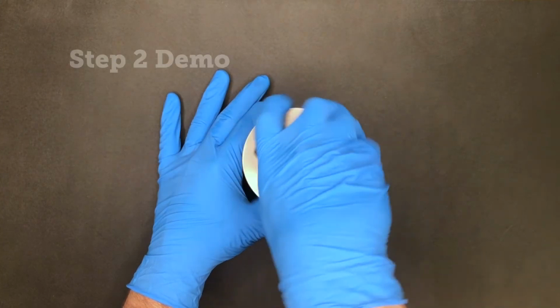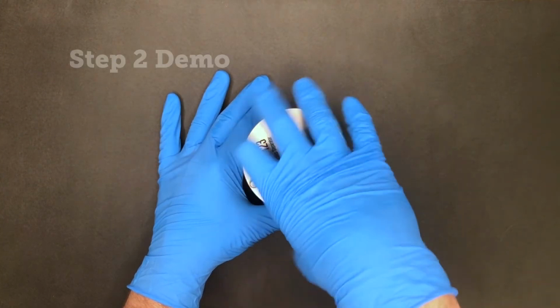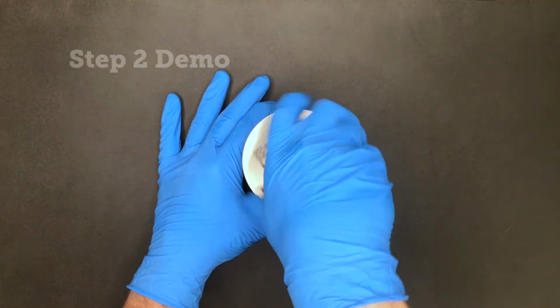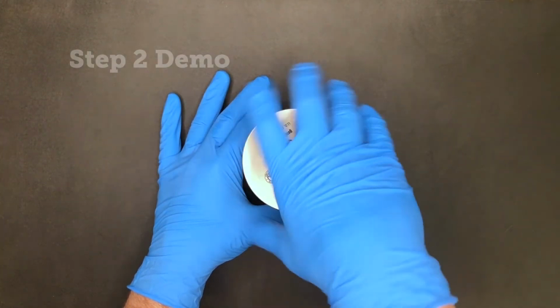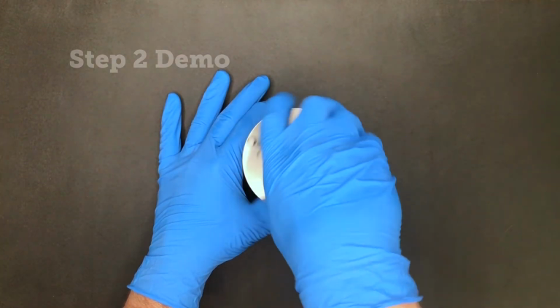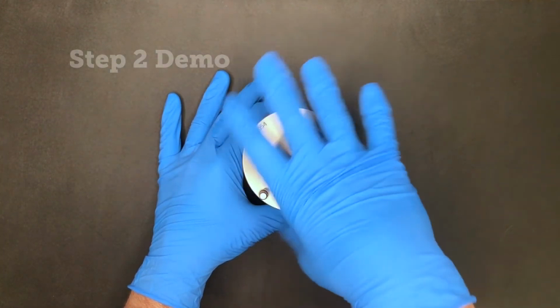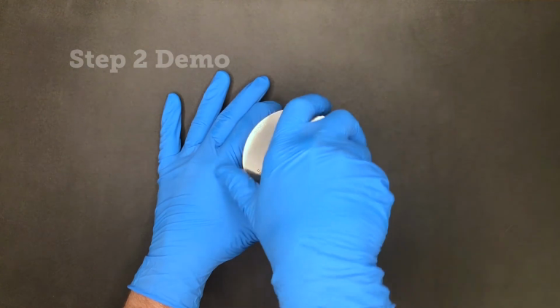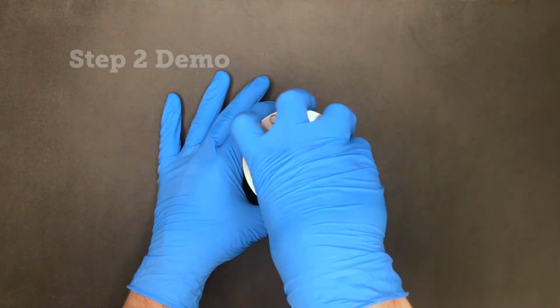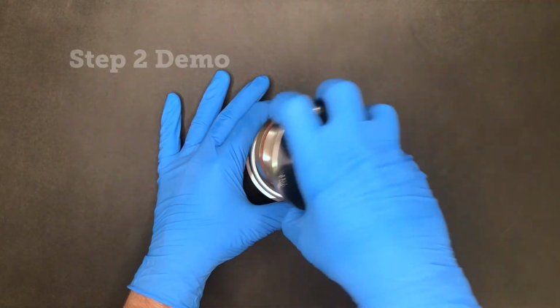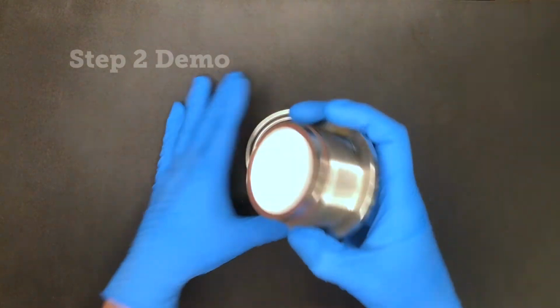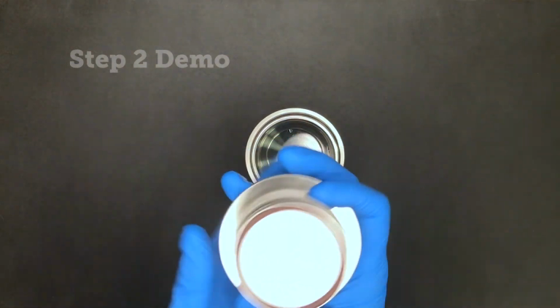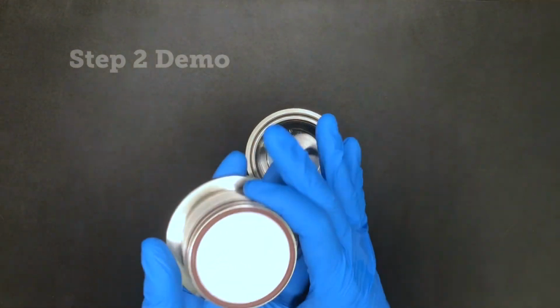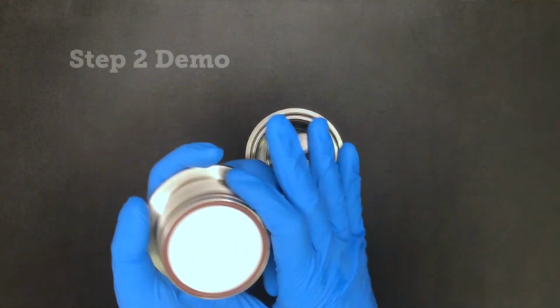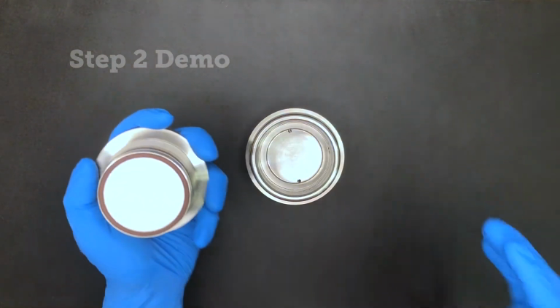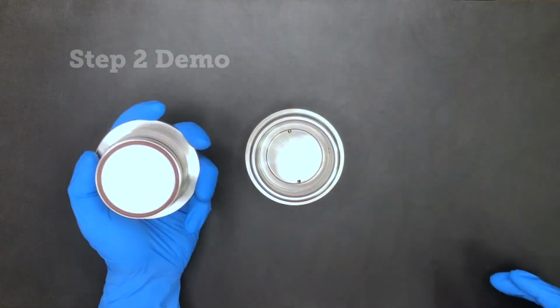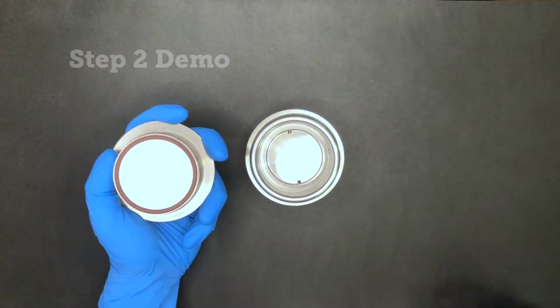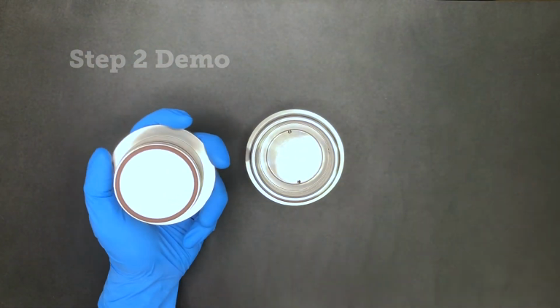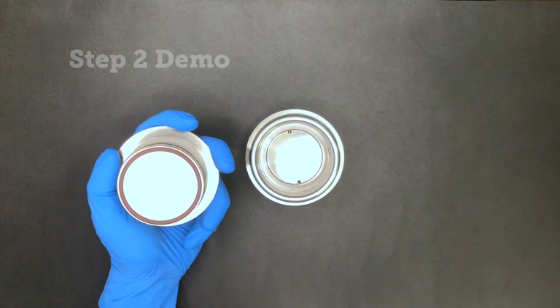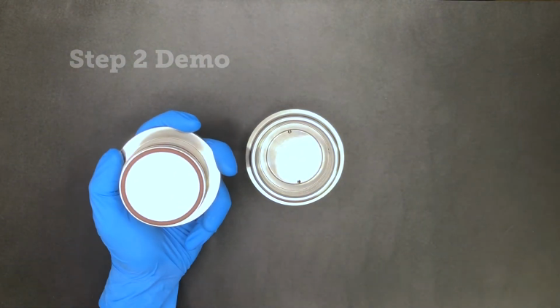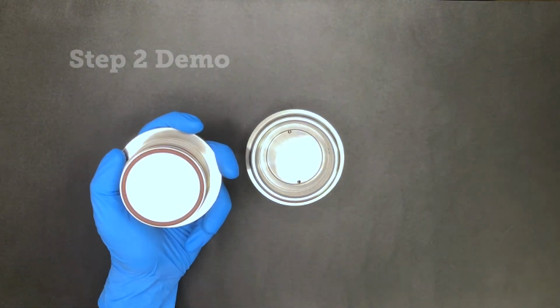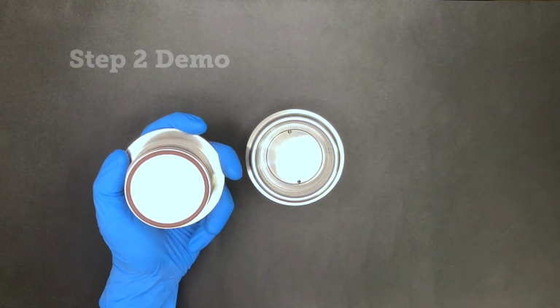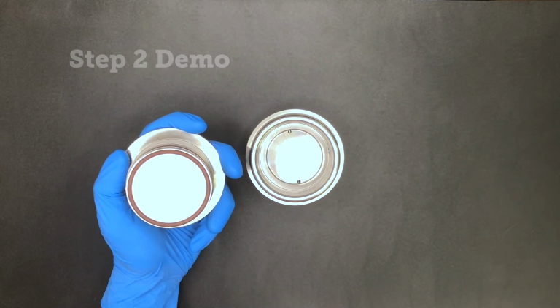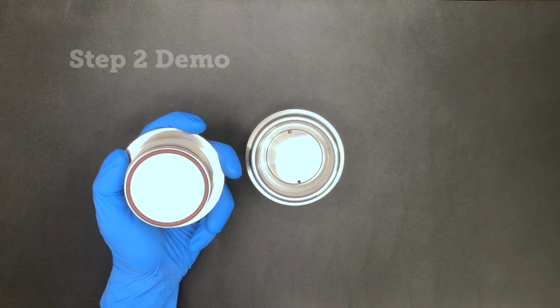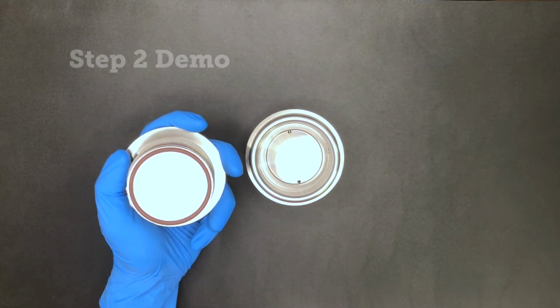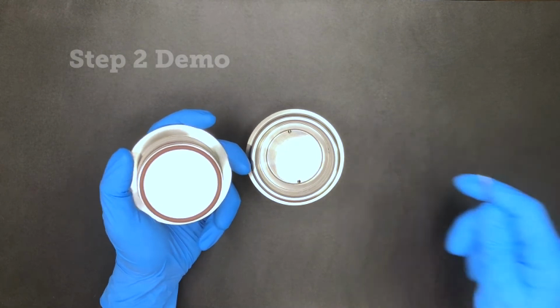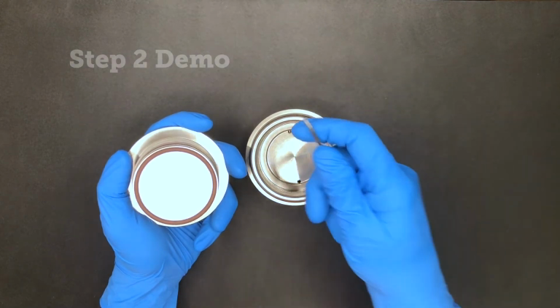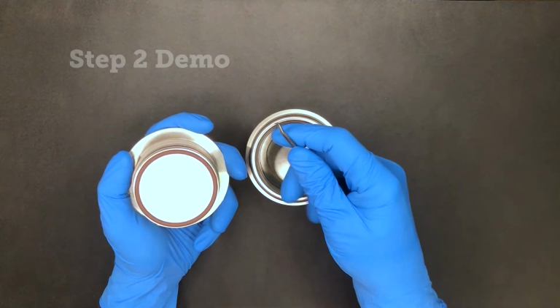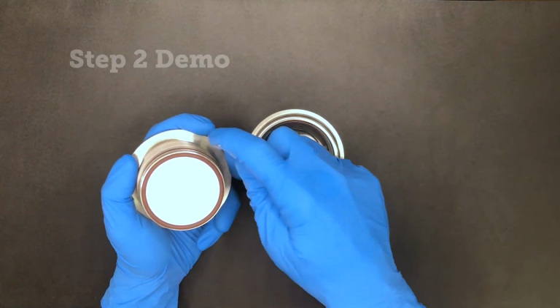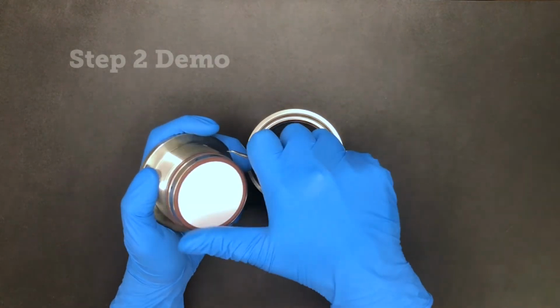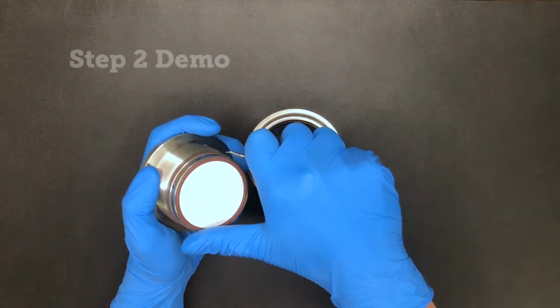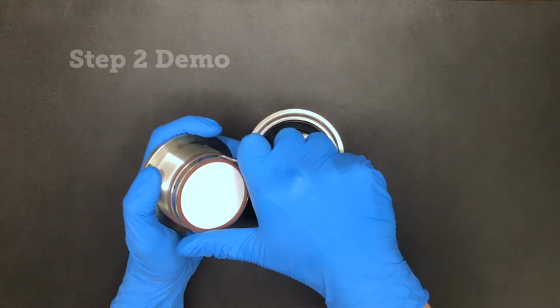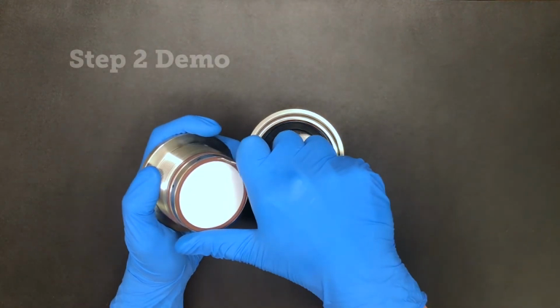Unscrew the cover from the body. After you've unscrewed the cover of the membrane separator, you should then remove the membrane o-ring using your fingernail, a pick, or a small screwdriver.